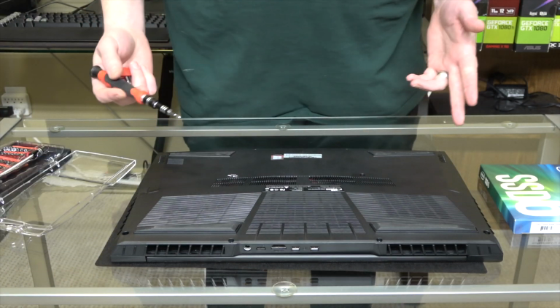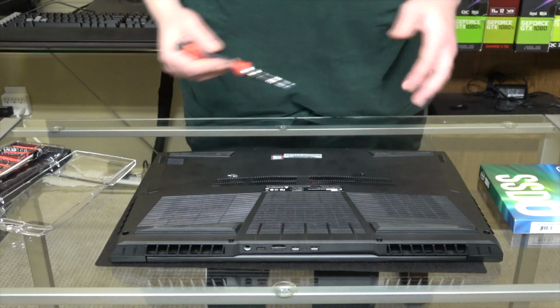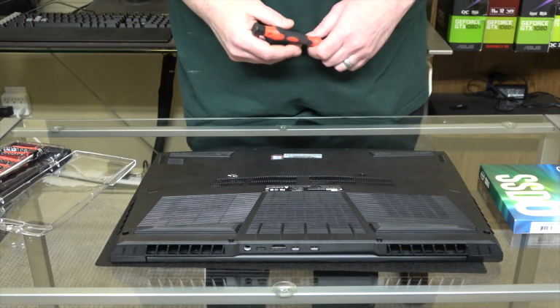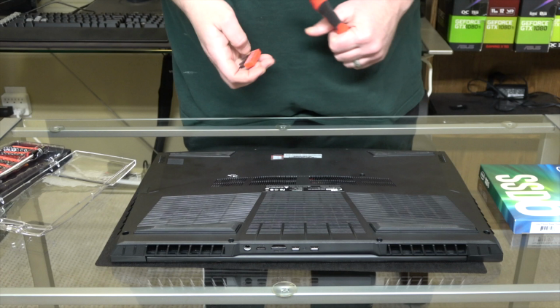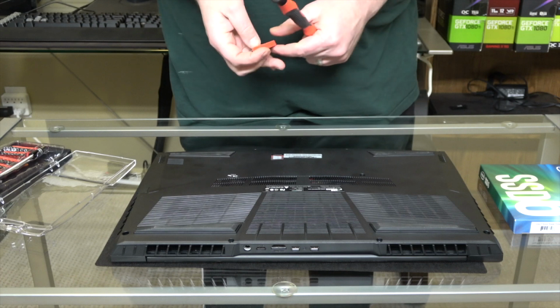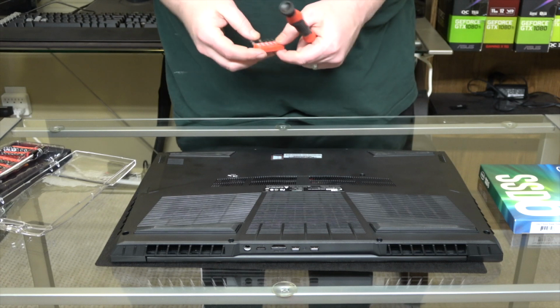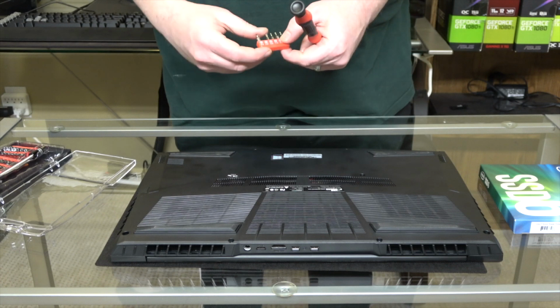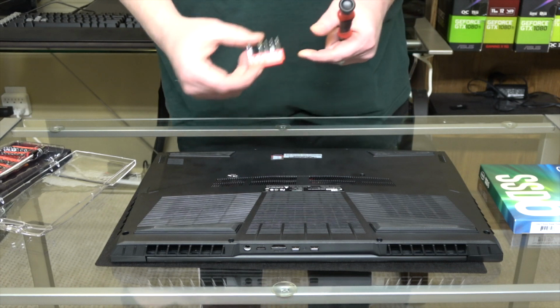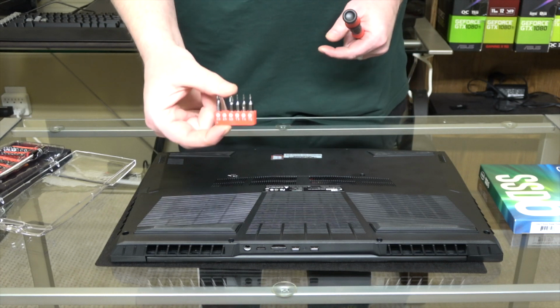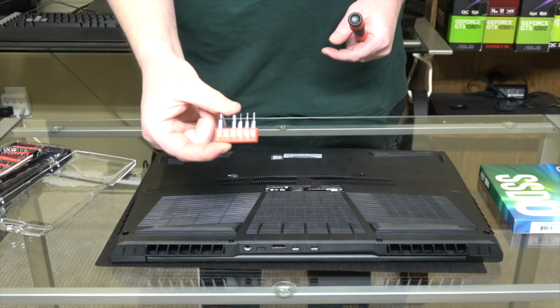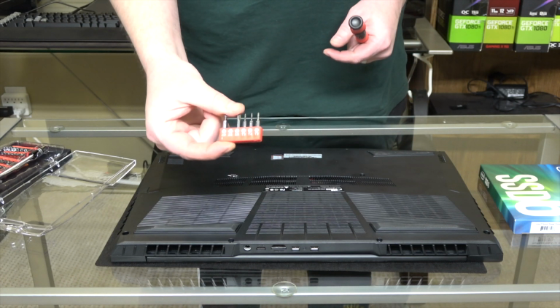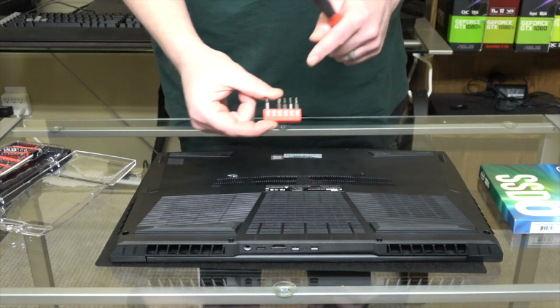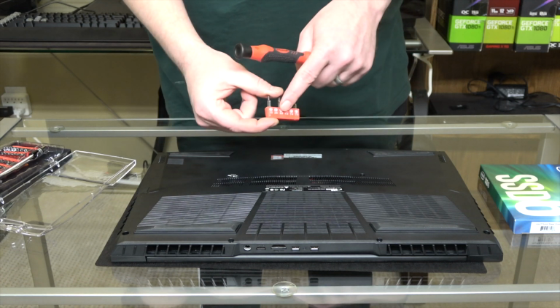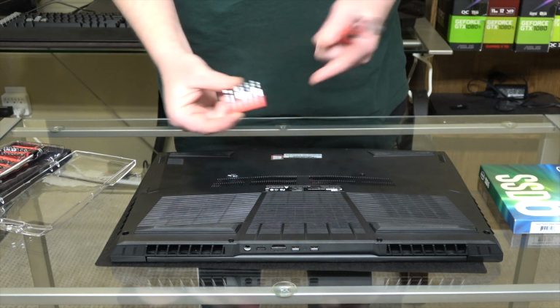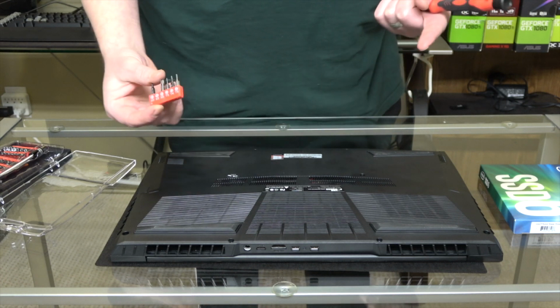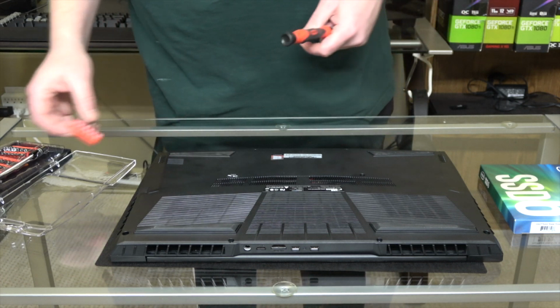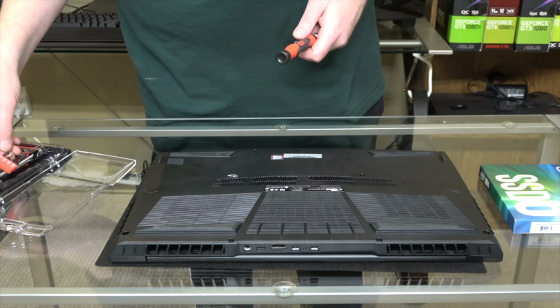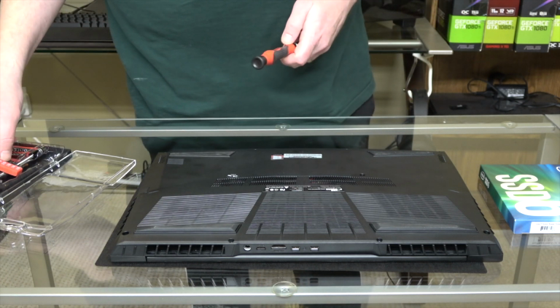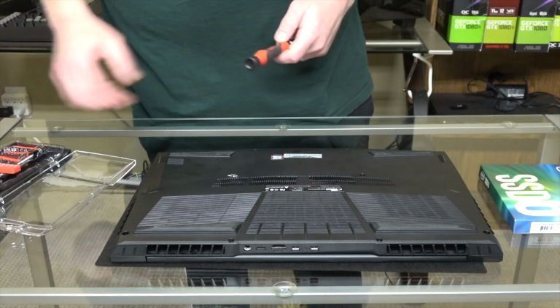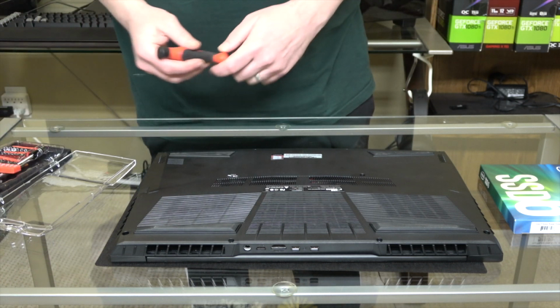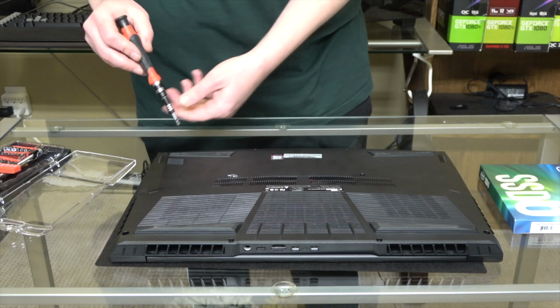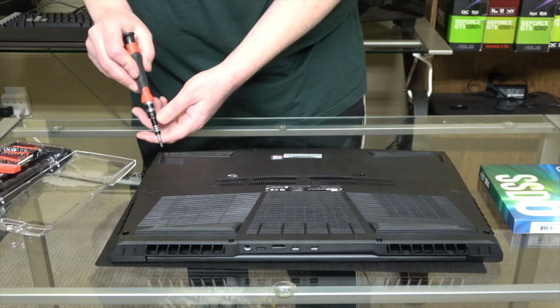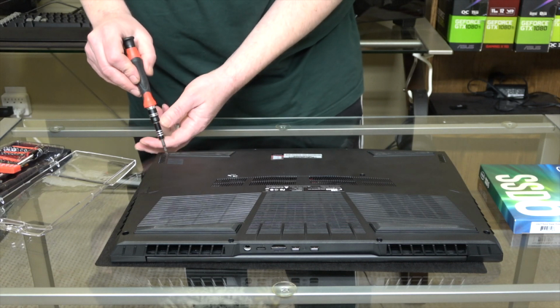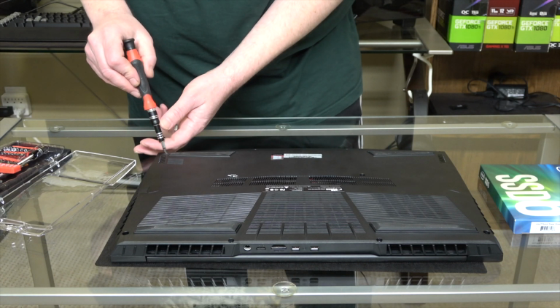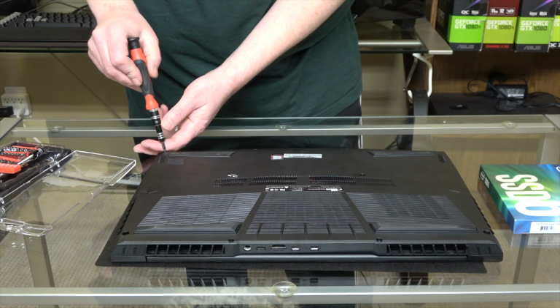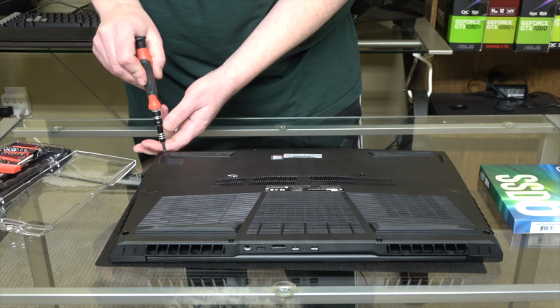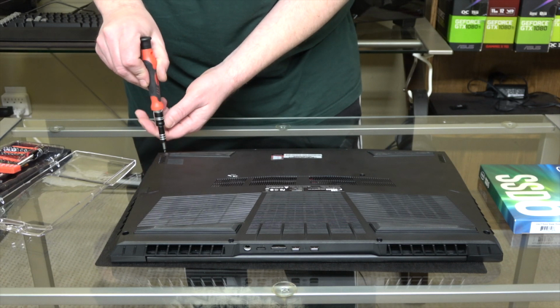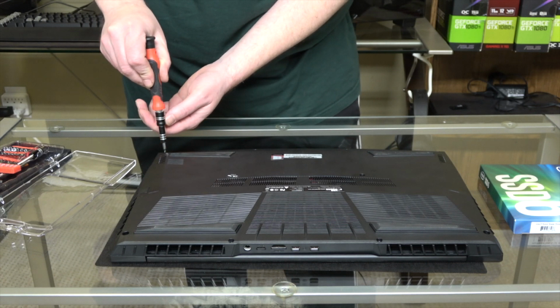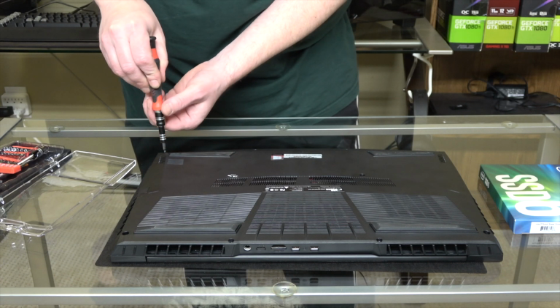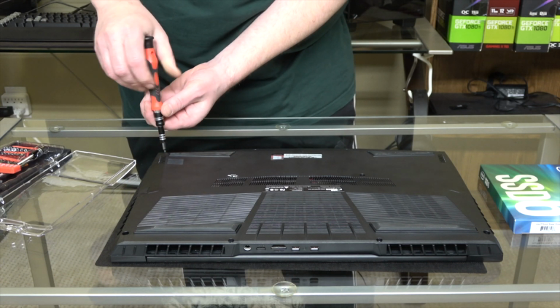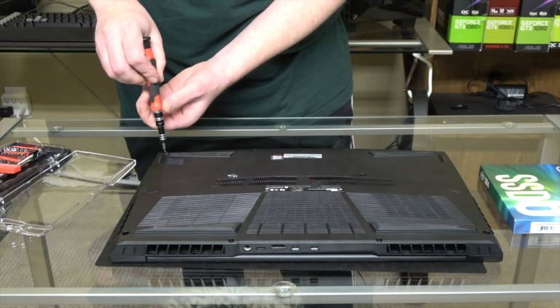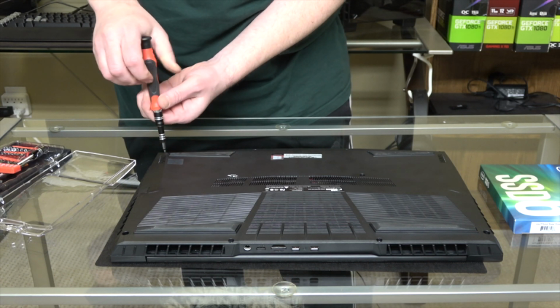So these are all Phillips screws. I'm using the one in my tool kit that says 2.5. Just find one that fits — that's going to do the job without stripping the screws out.